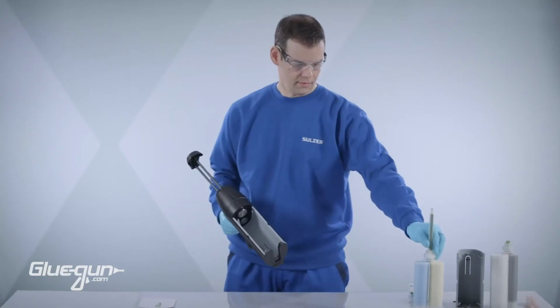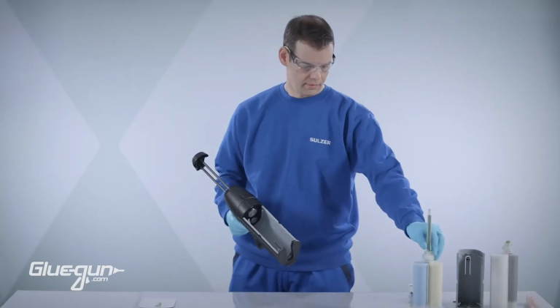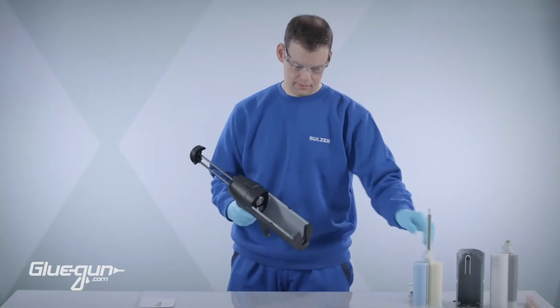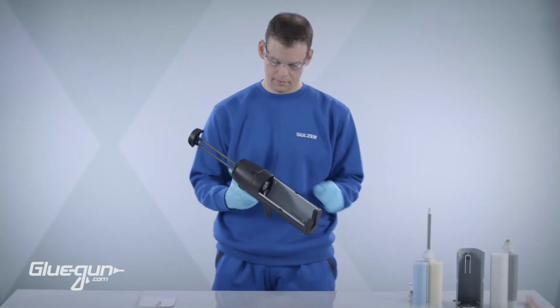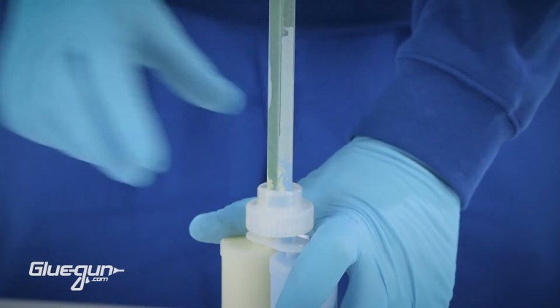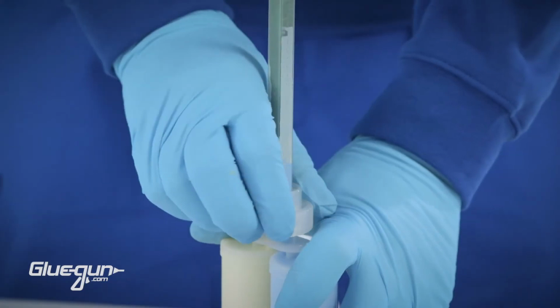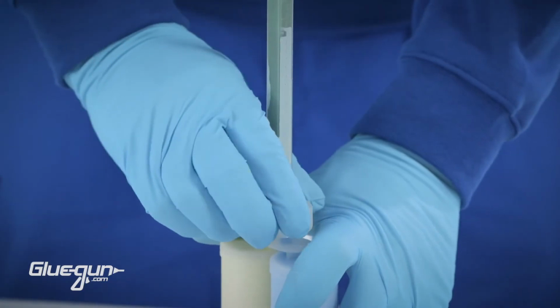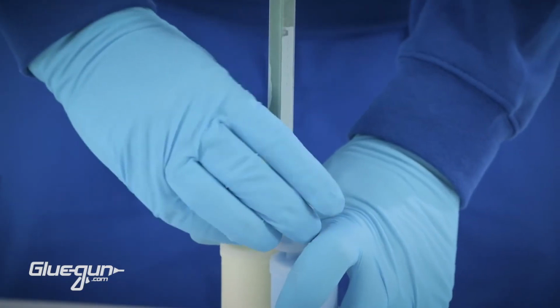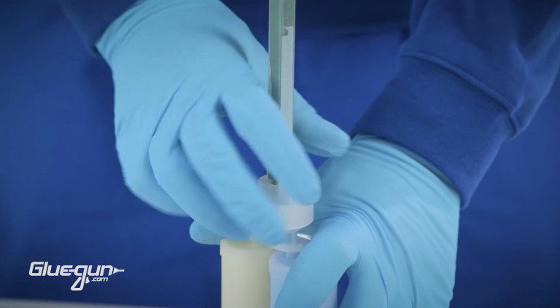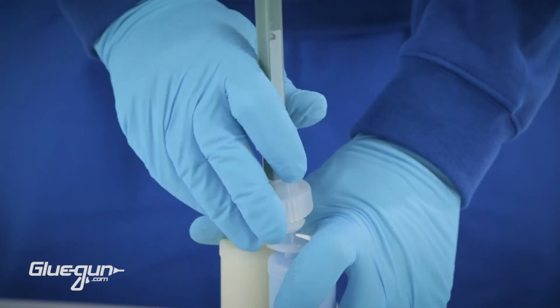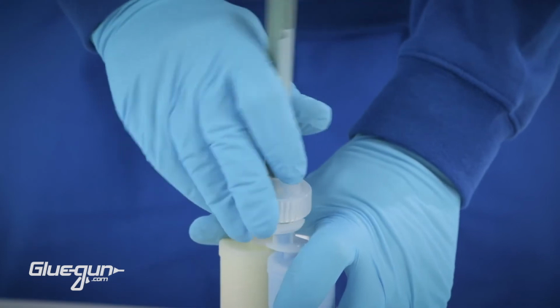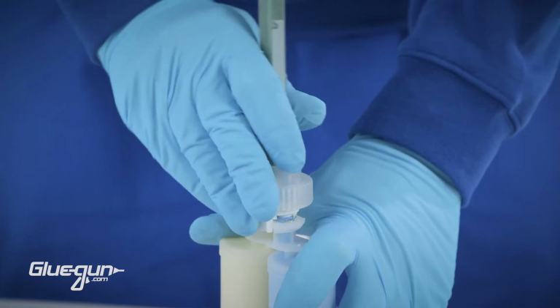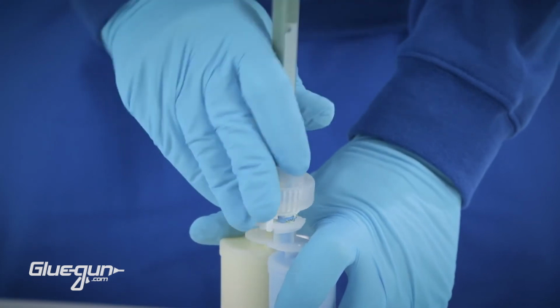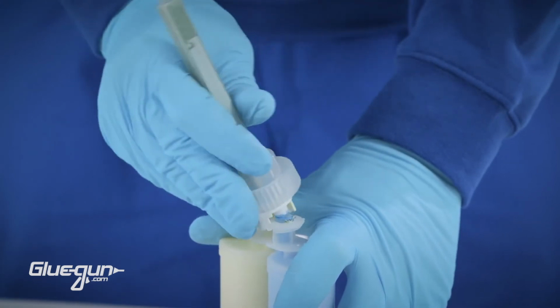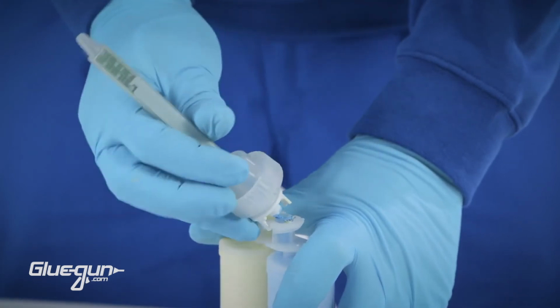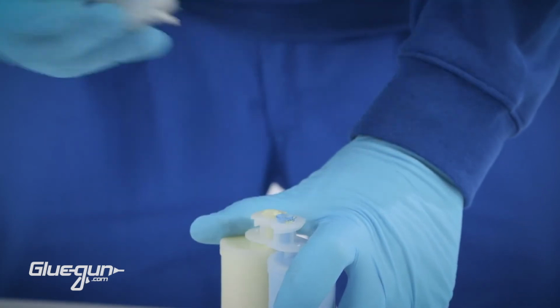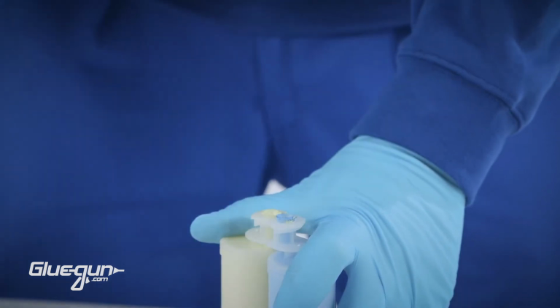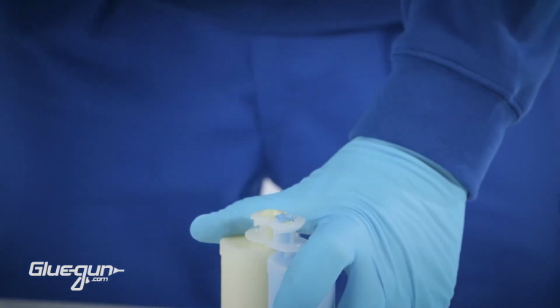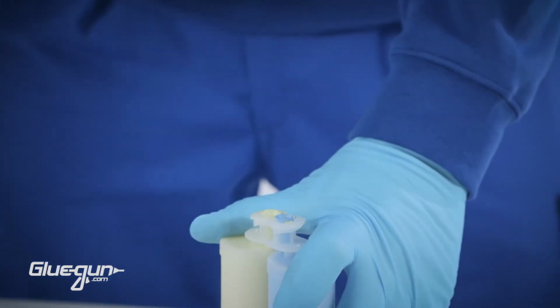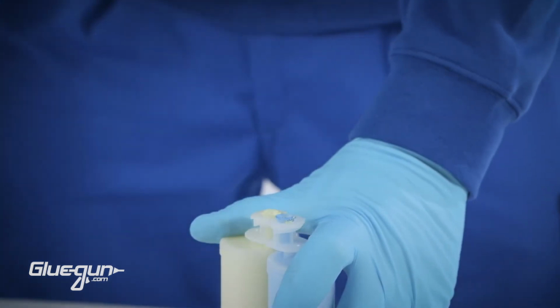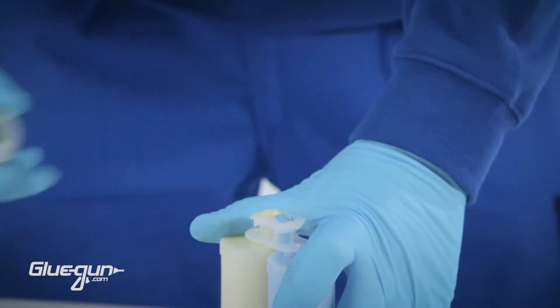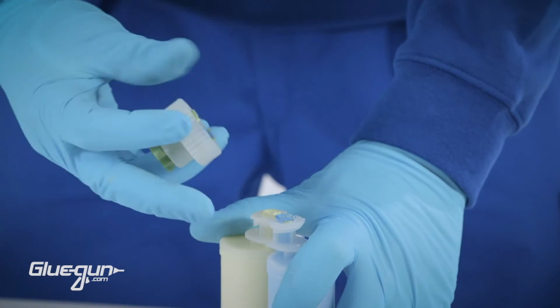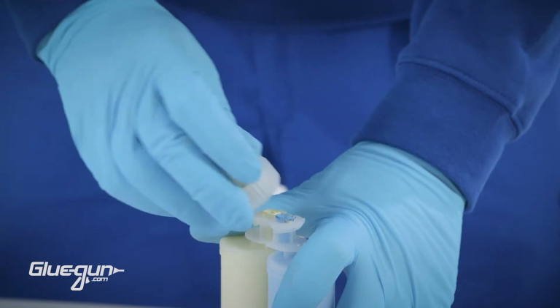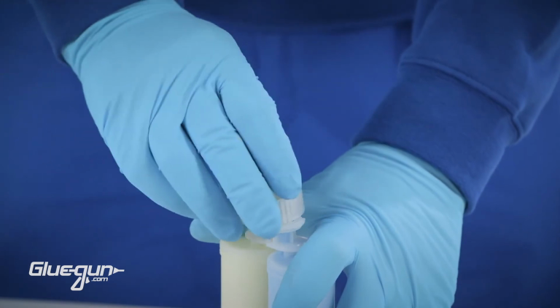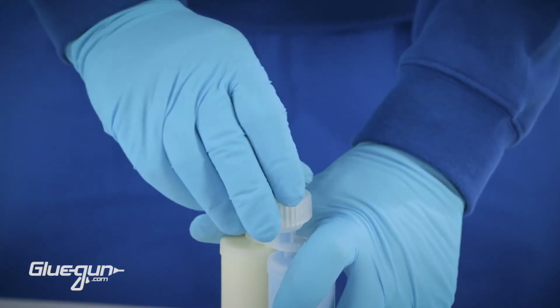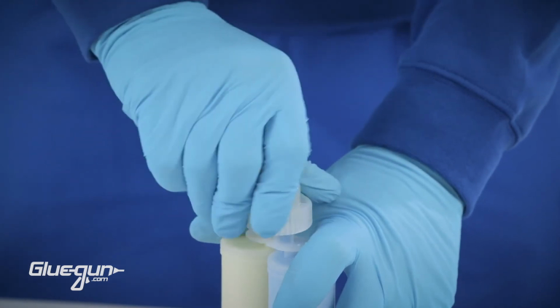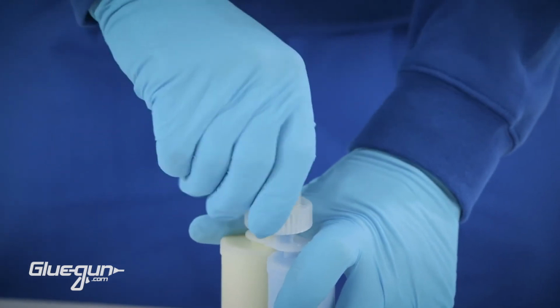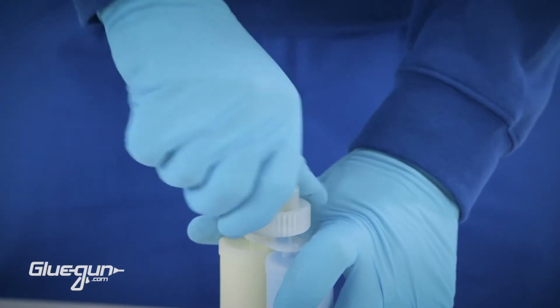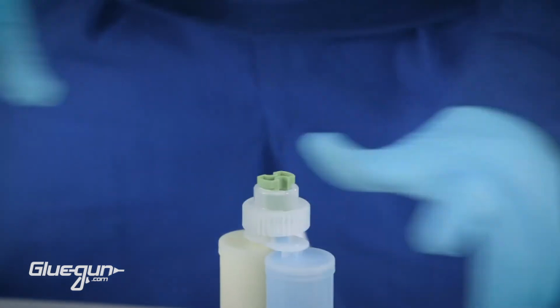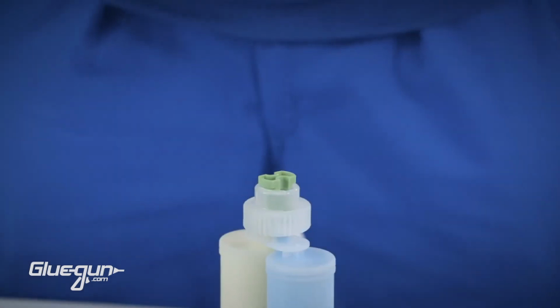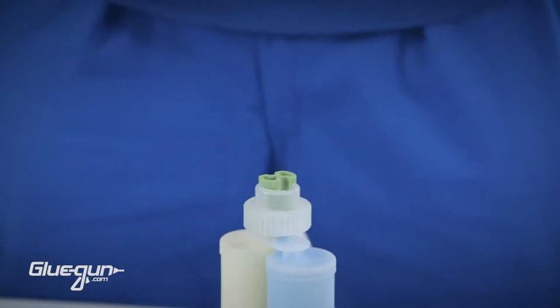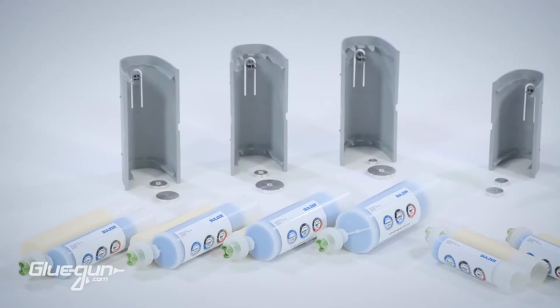If the cartridge is empty, dispose of the cartridge and the mixer according to local regulations. Otherwise, dispose of just the mixer and reinstall the plug and bayonet ring for future use.